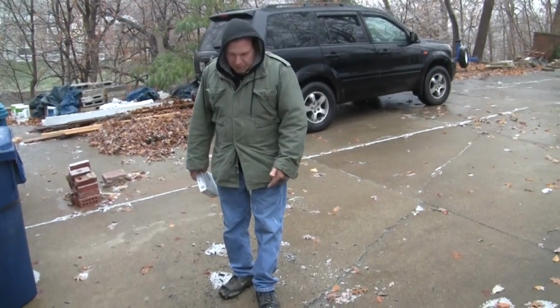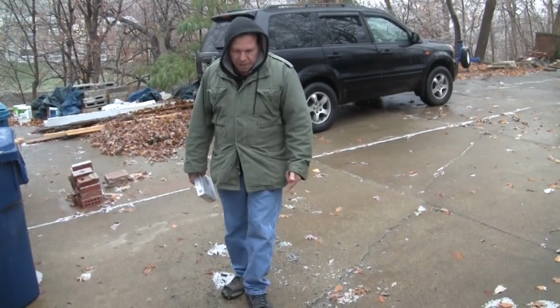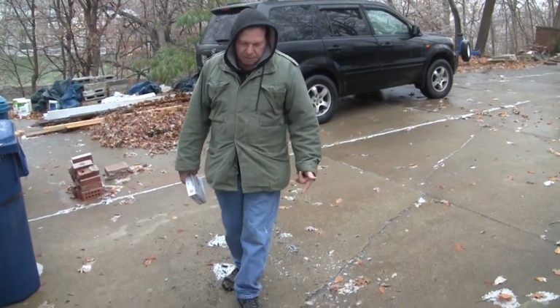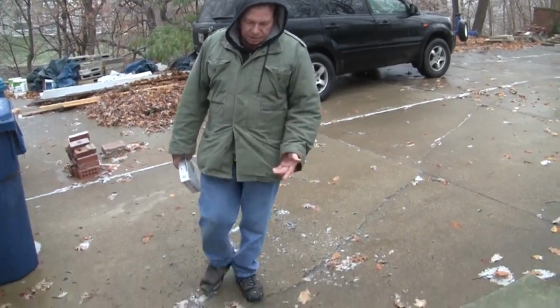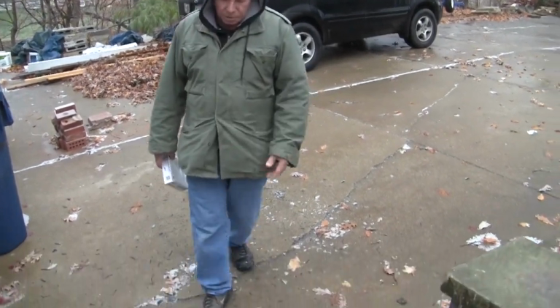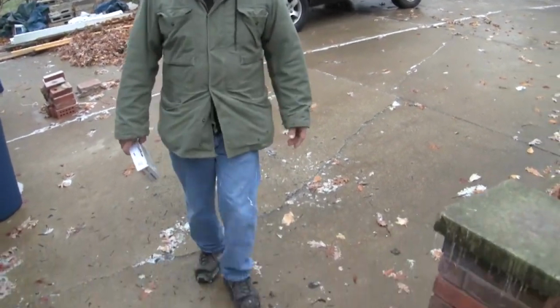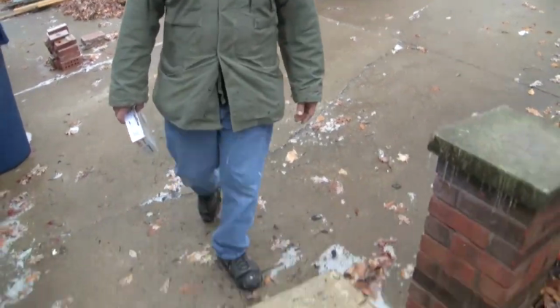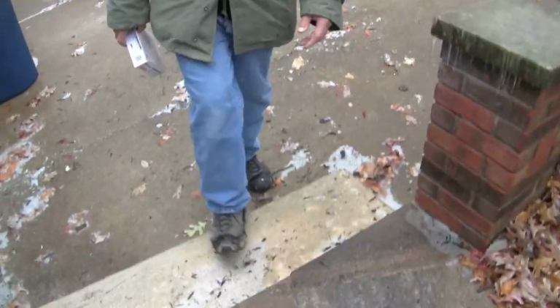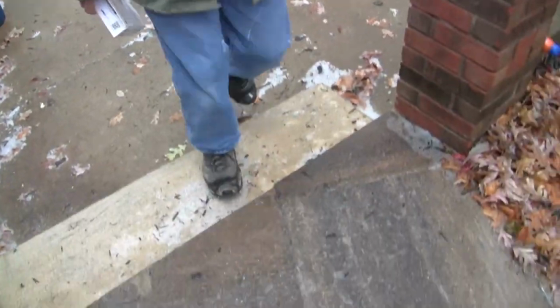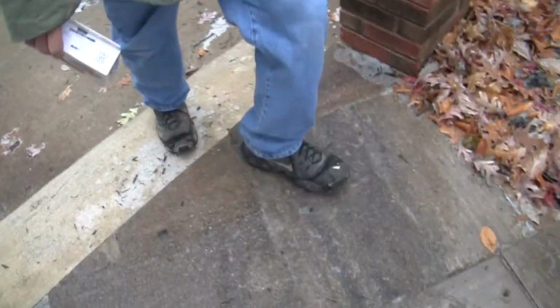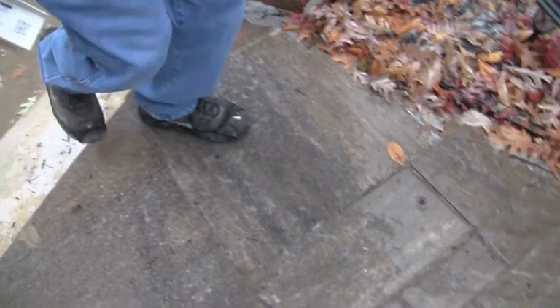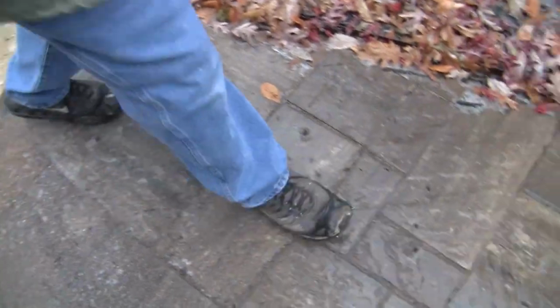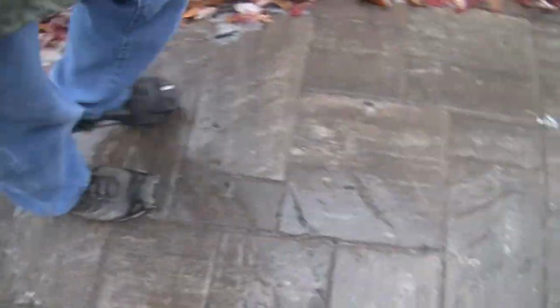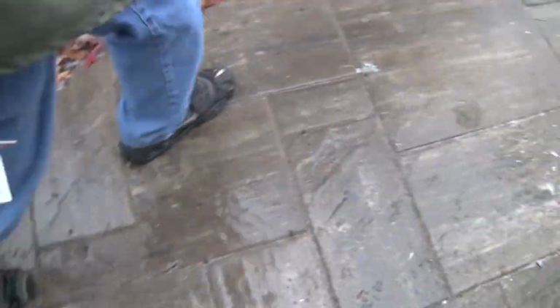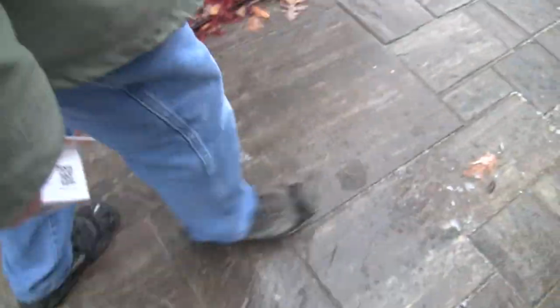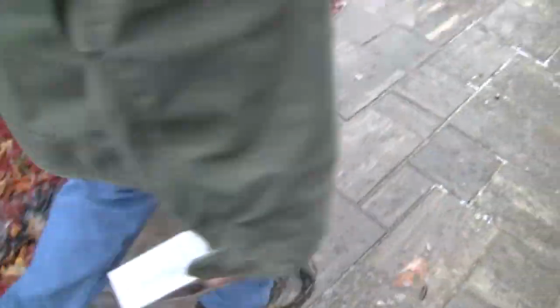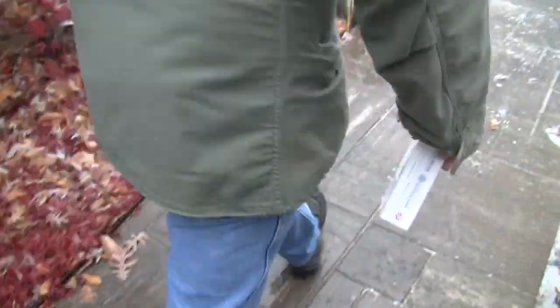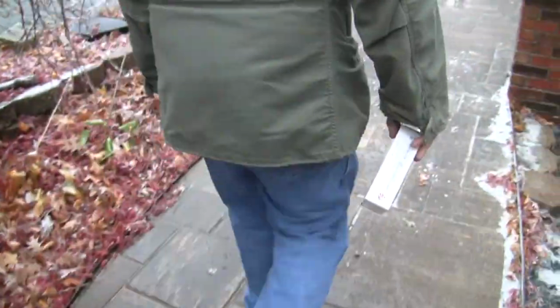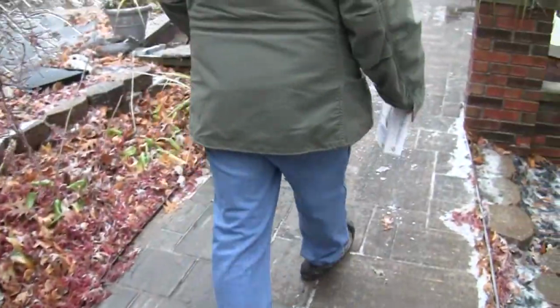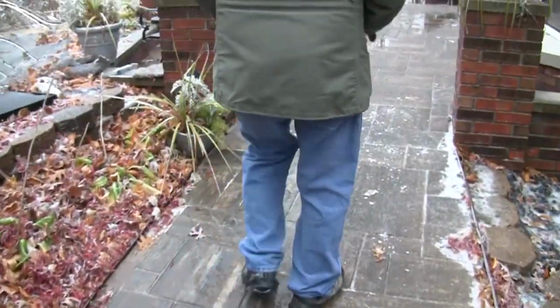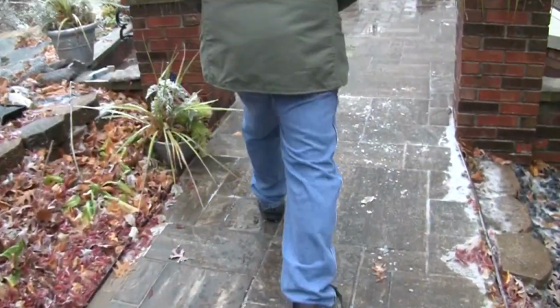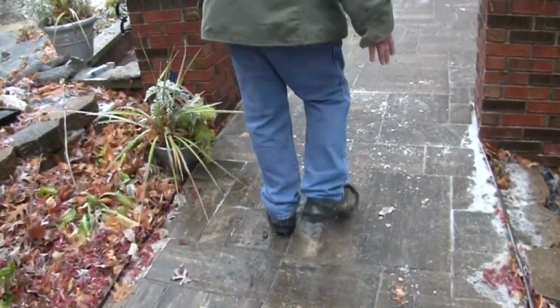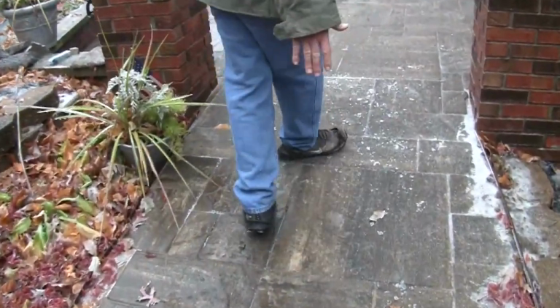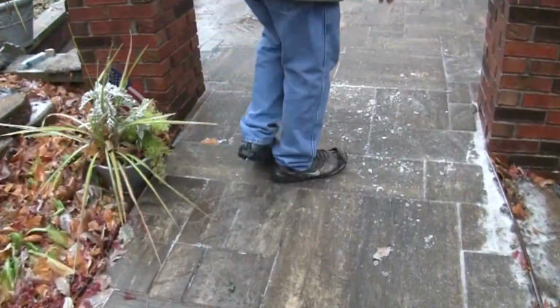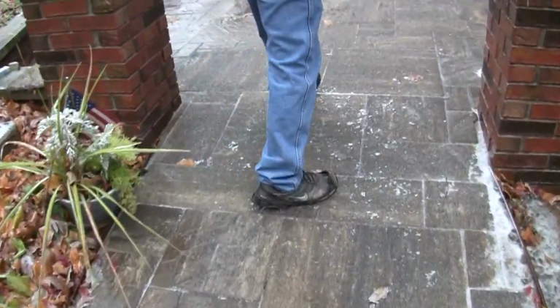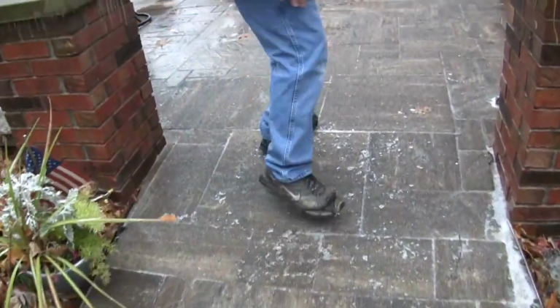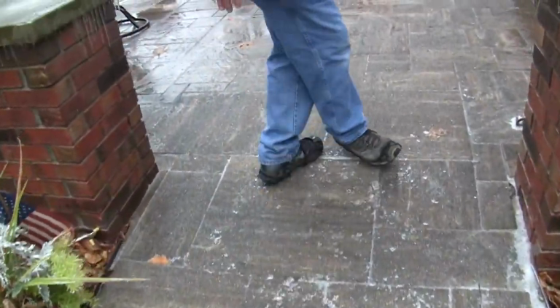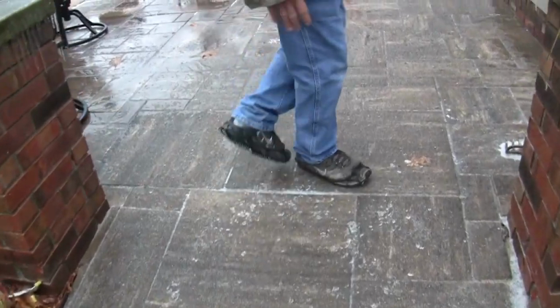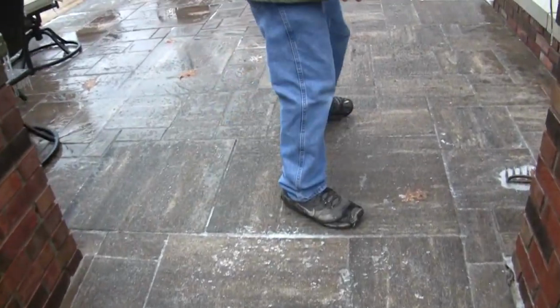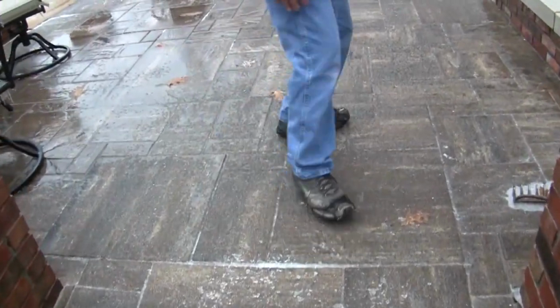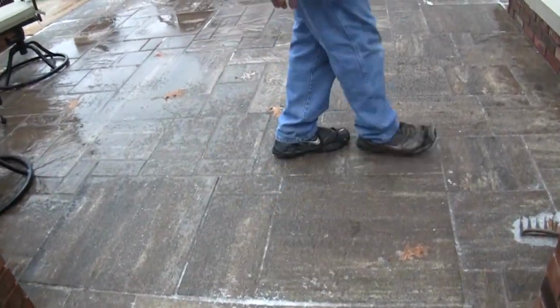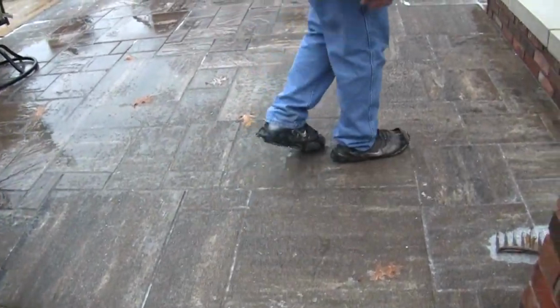I can walk right on there — this whole section is icy, no issue.